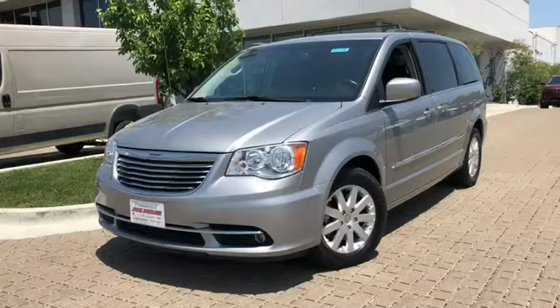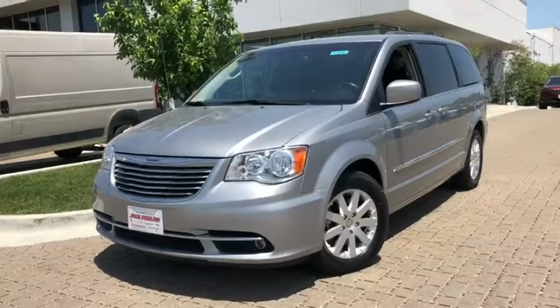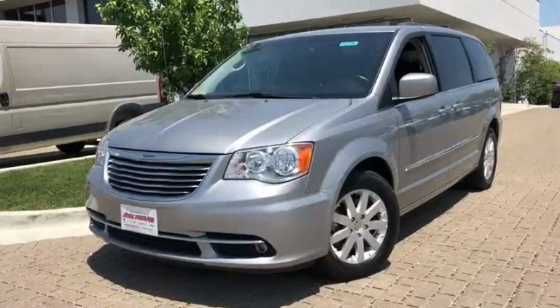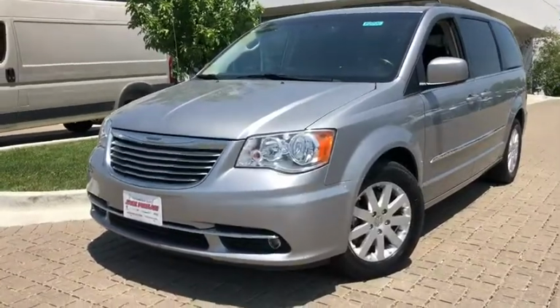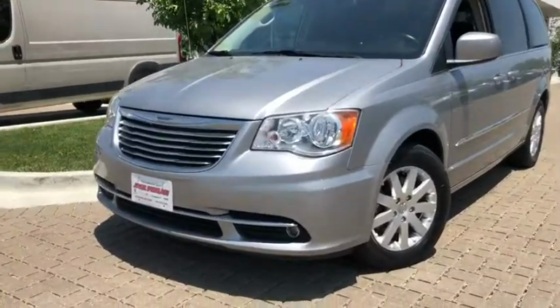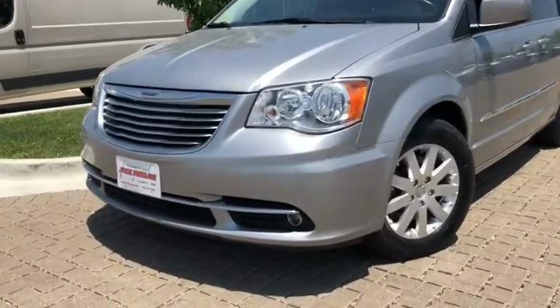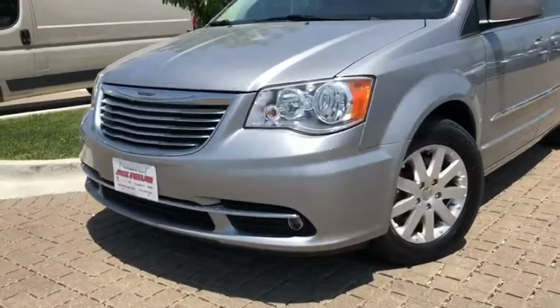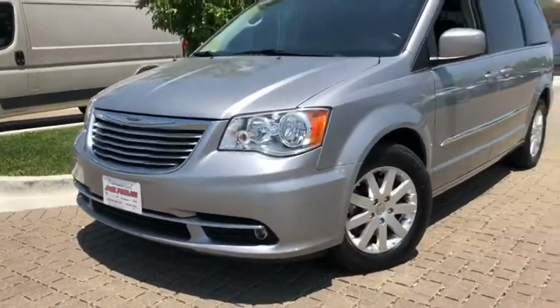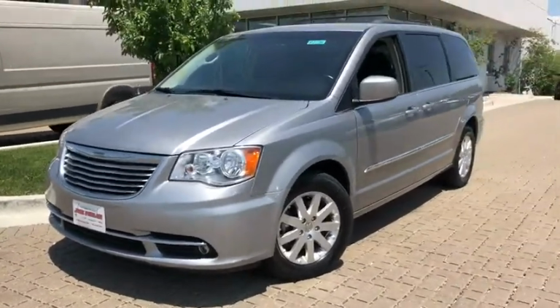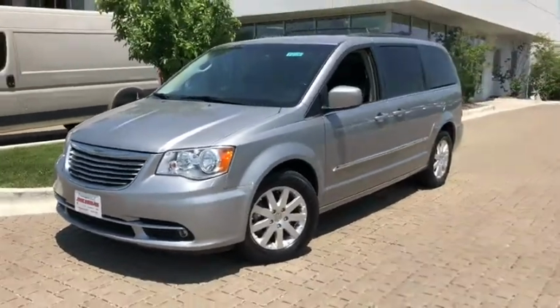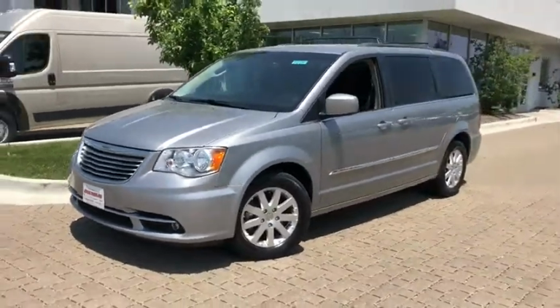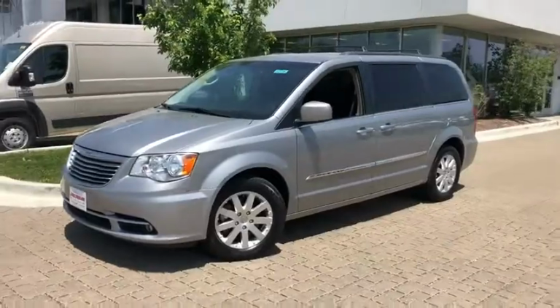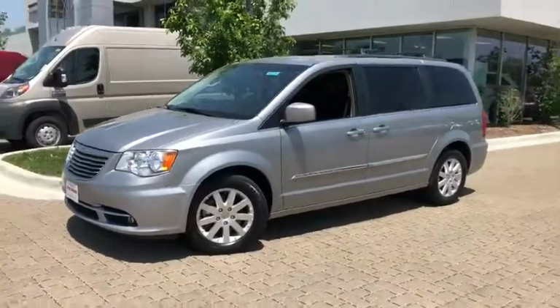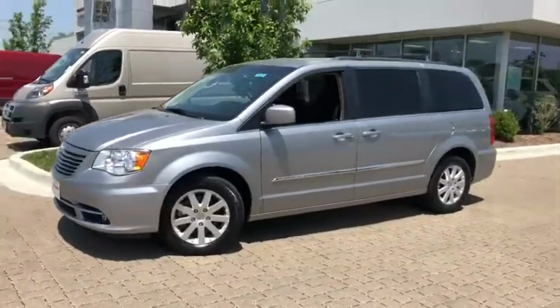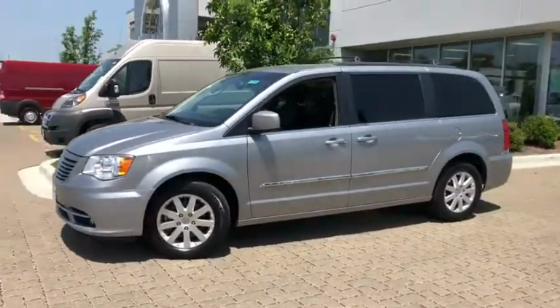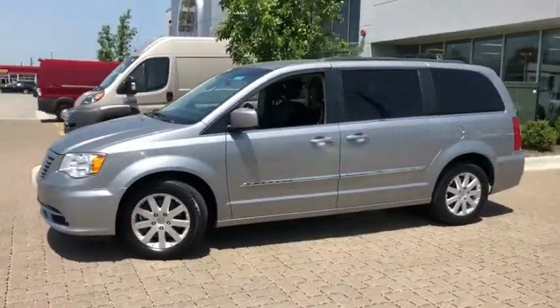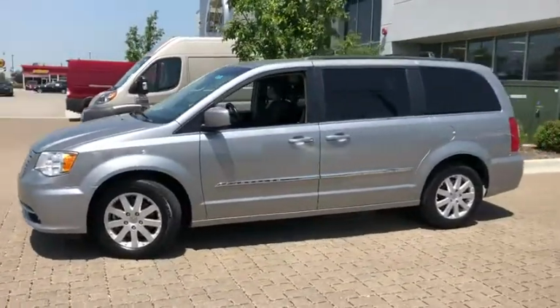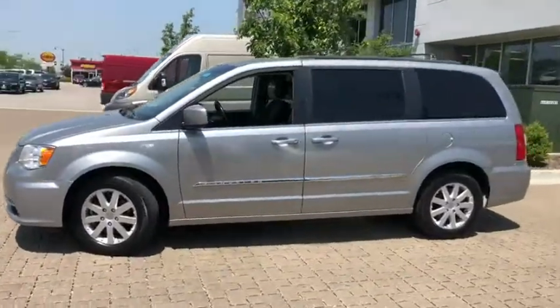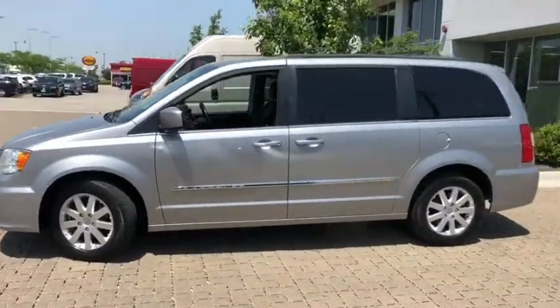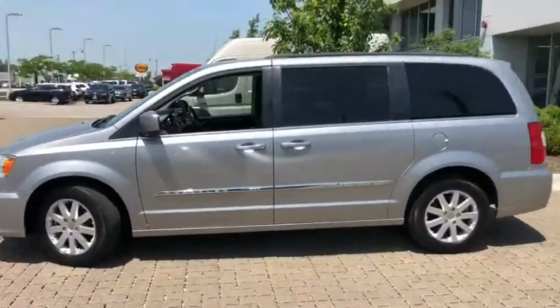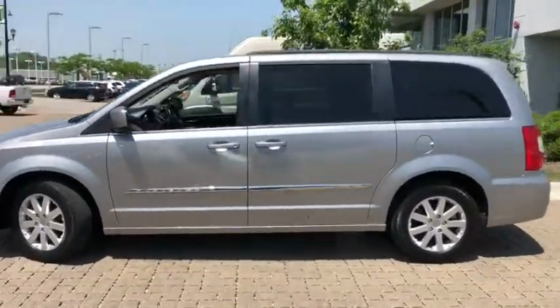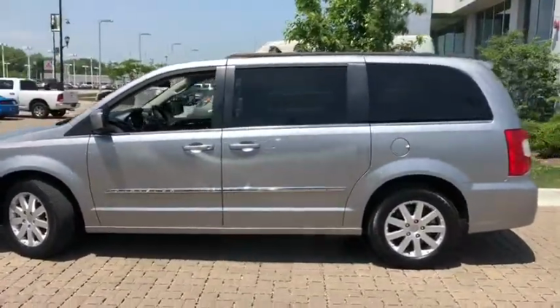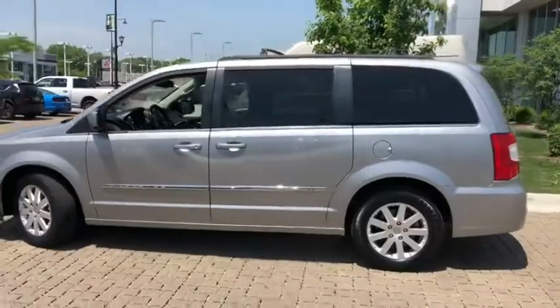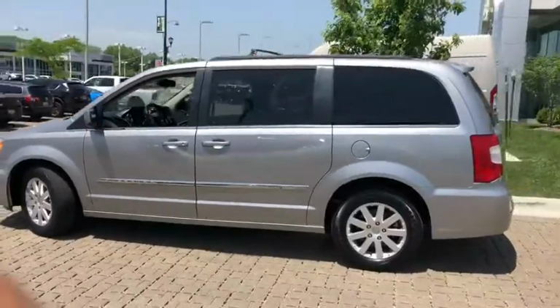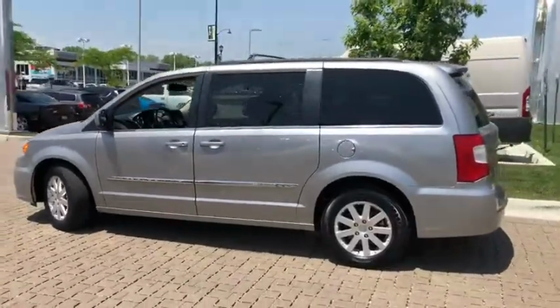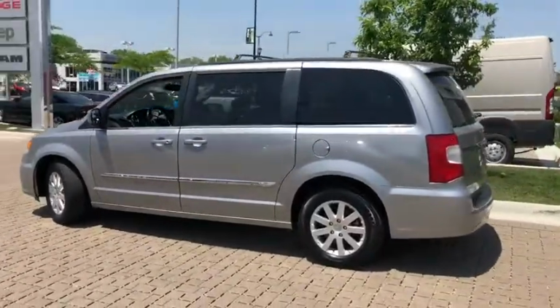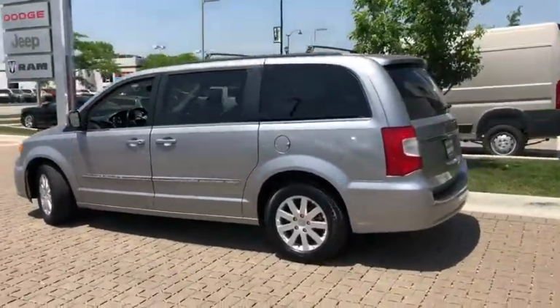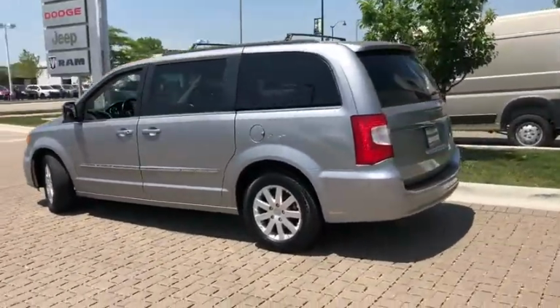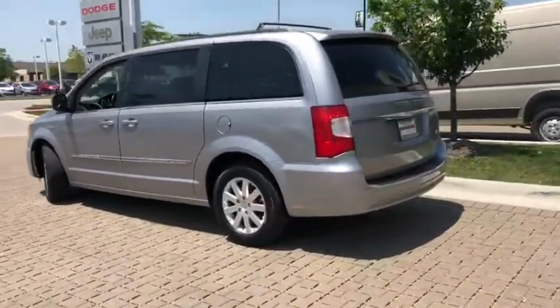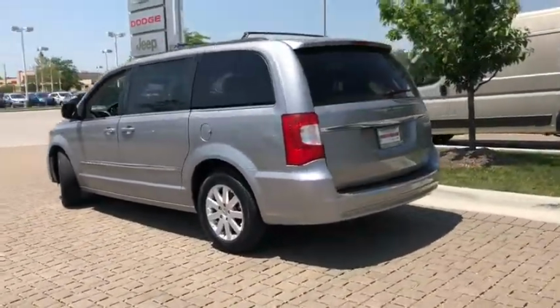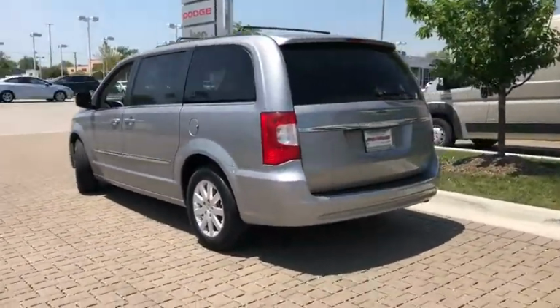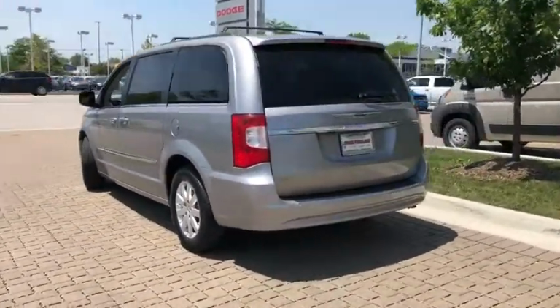The 2016 Chrysler Town & Country. Town & Country's V6 engine provides plenty of power while still providing the fuel efficiency you look for in a vehicle. Tow up to 3,600 pounds when your Town & Country is equipped with the towing prep package.